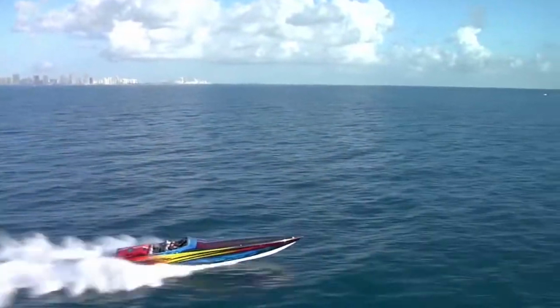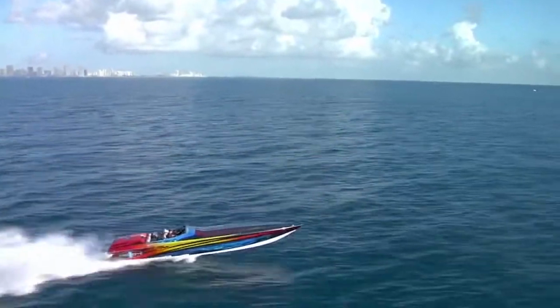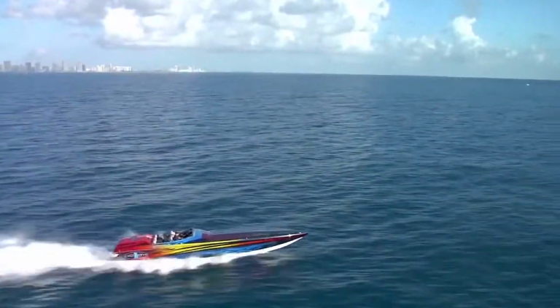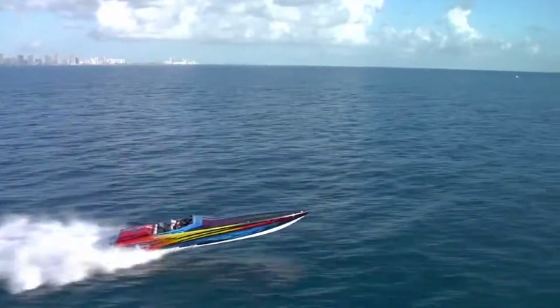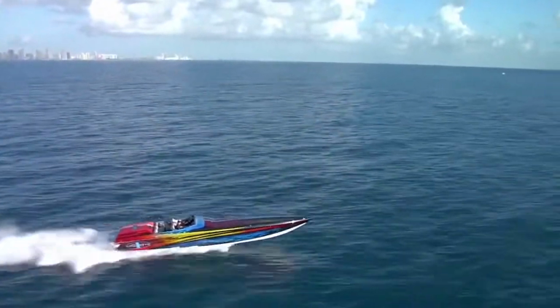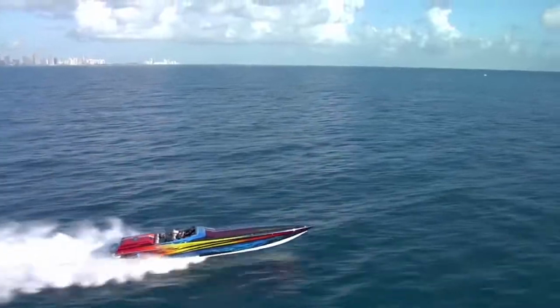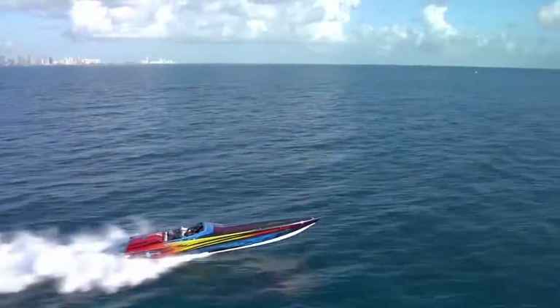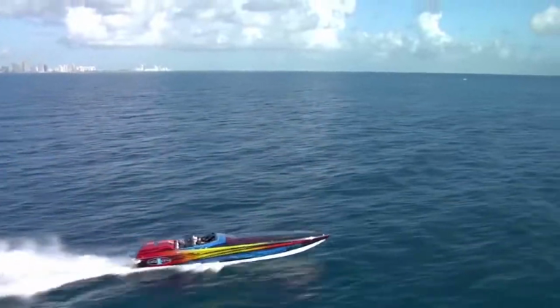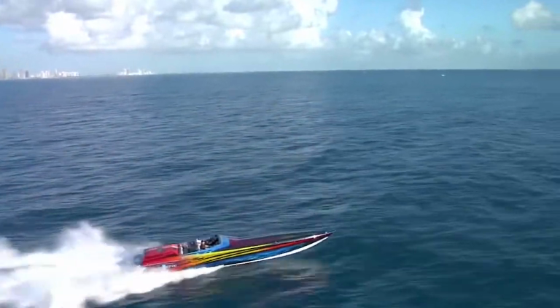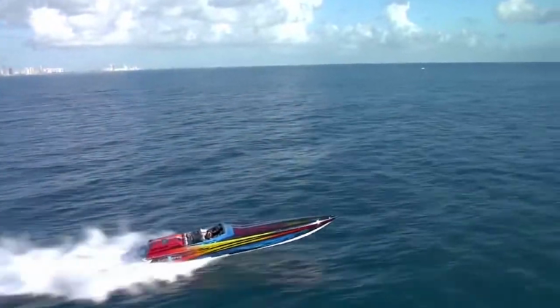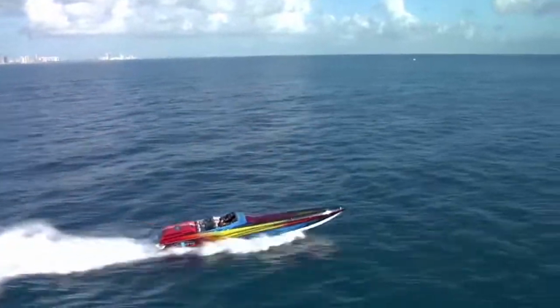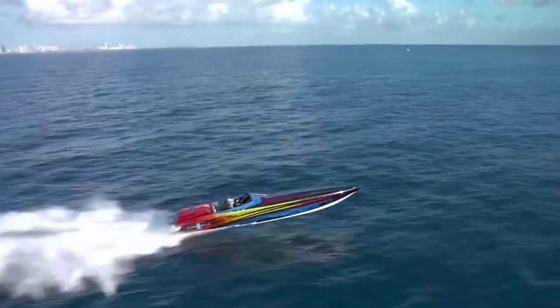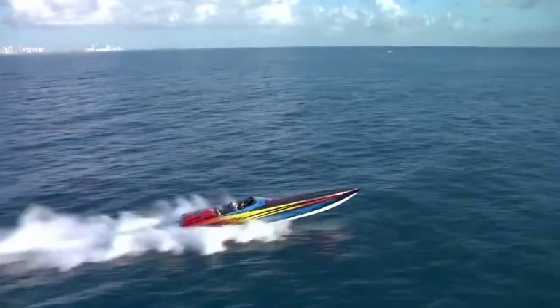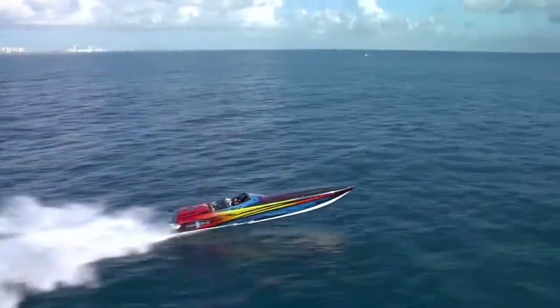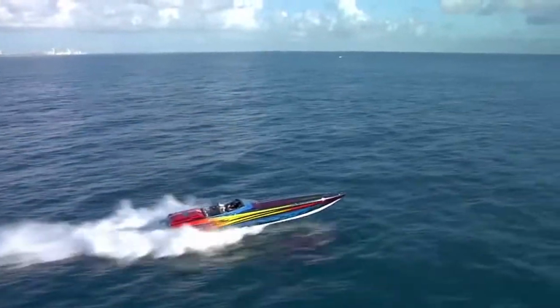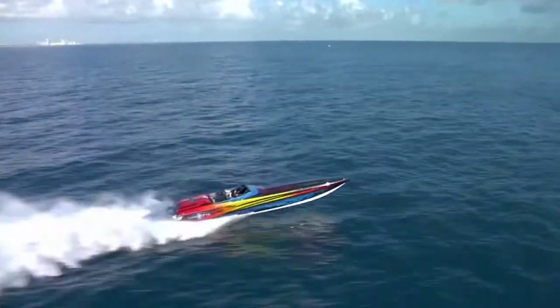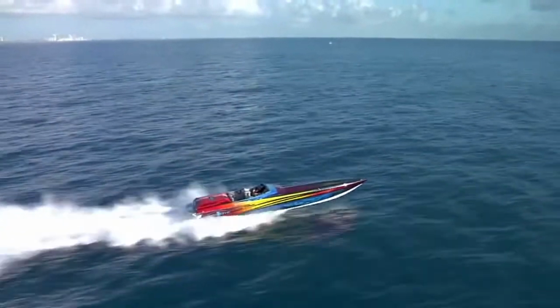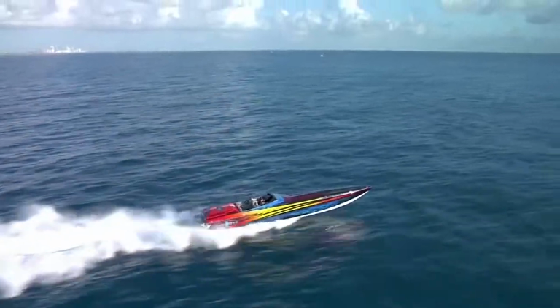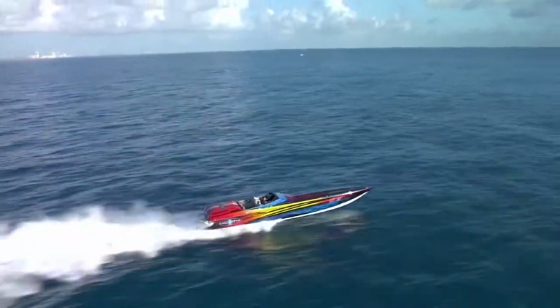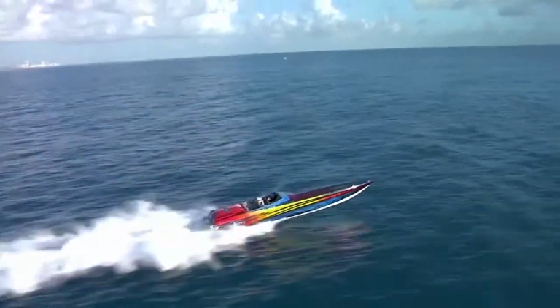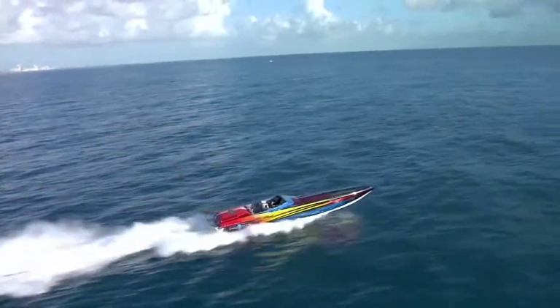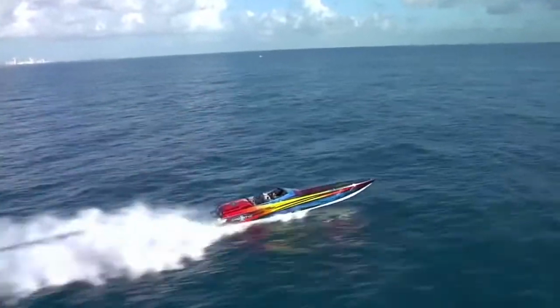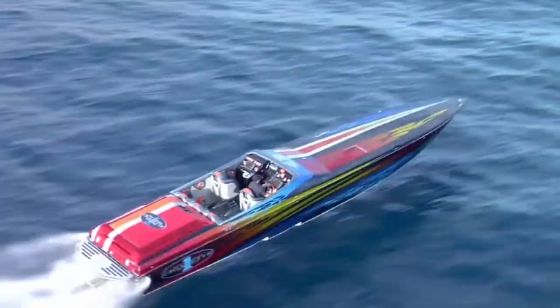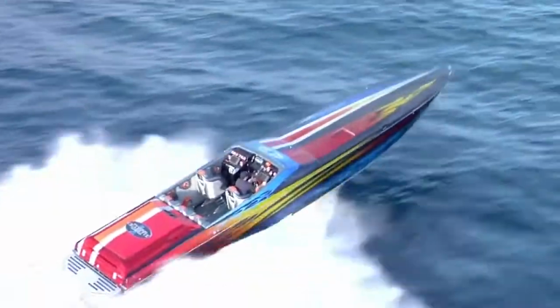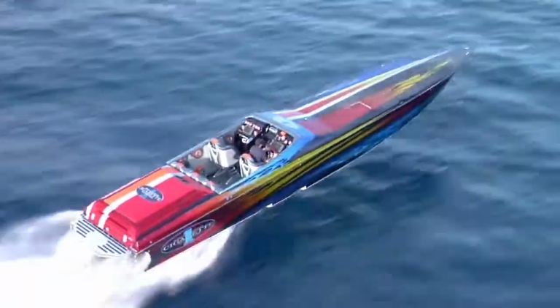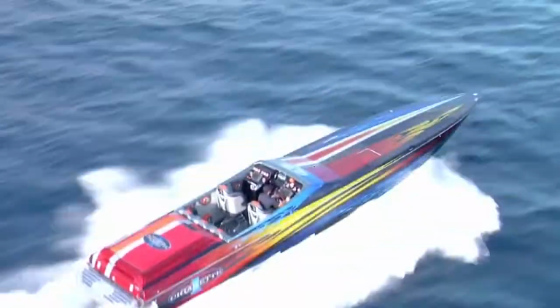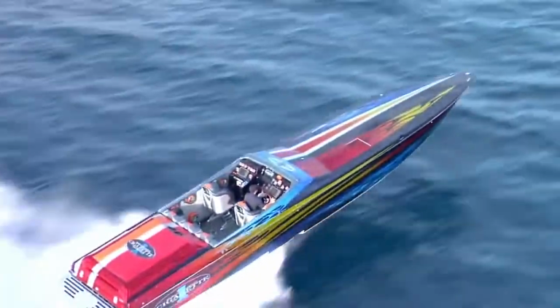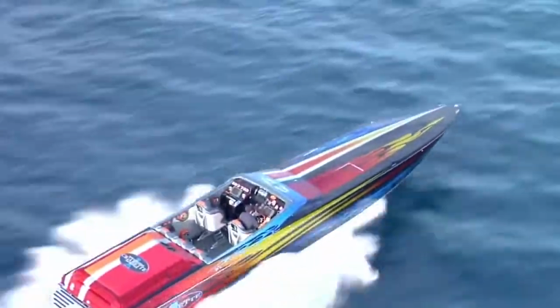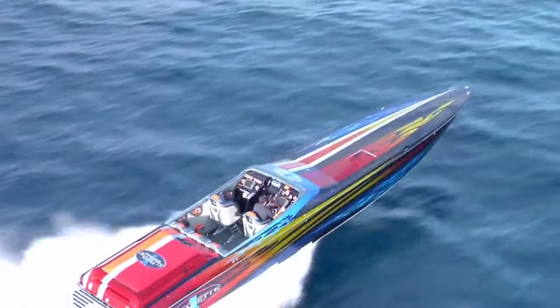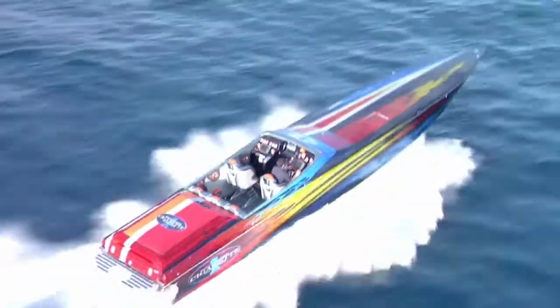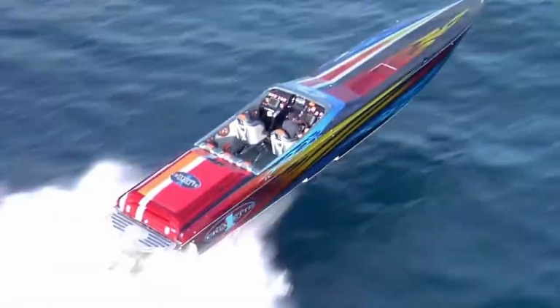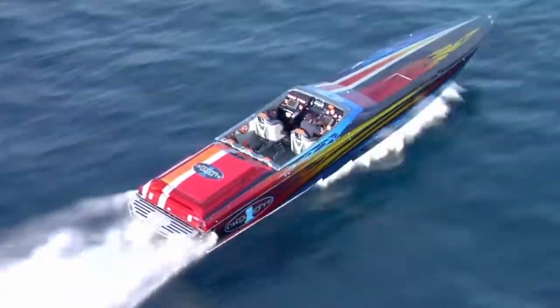The 46 Ryder XP was born and bred on the open ocean. Few others can even come close to running with the 46. The 46 Ryder is 45 feet 7 inches long, has a beam of 8 feet, and weighs in at 12,800 pounds.